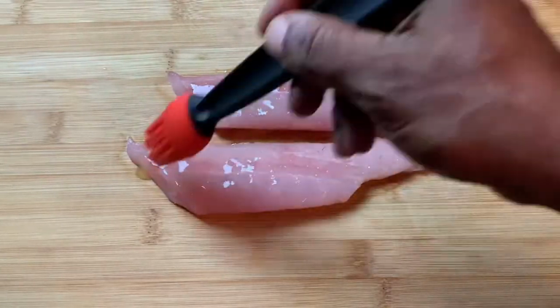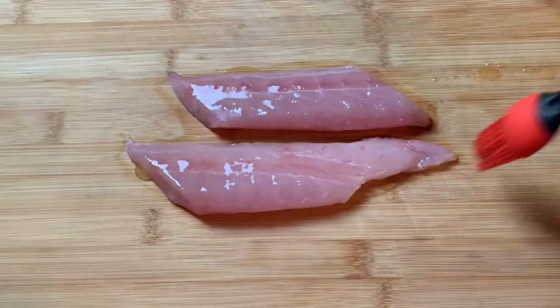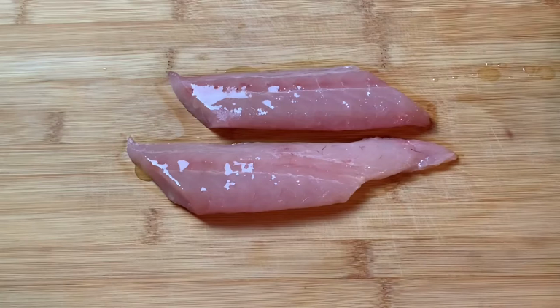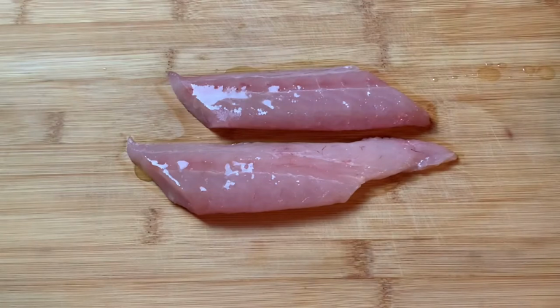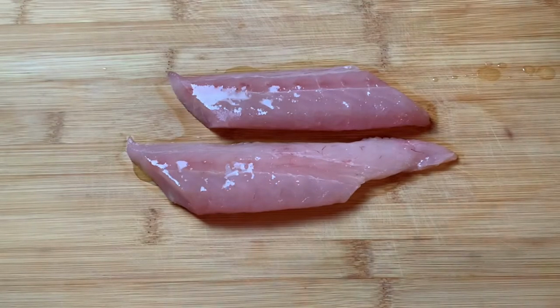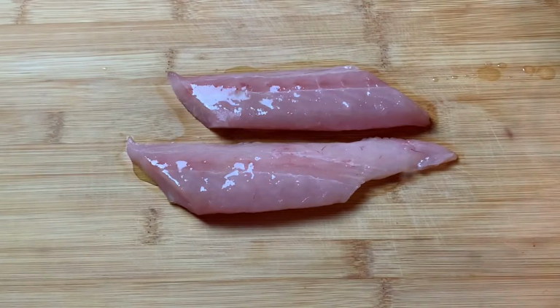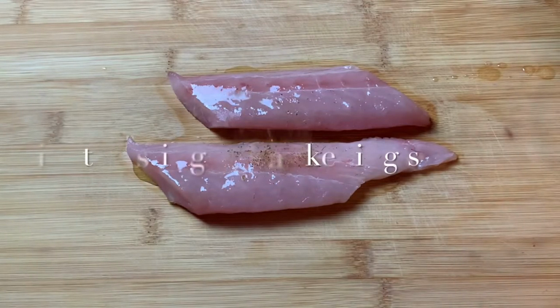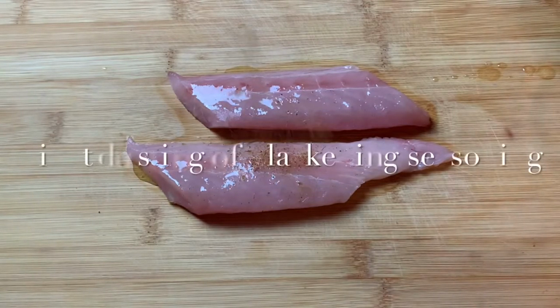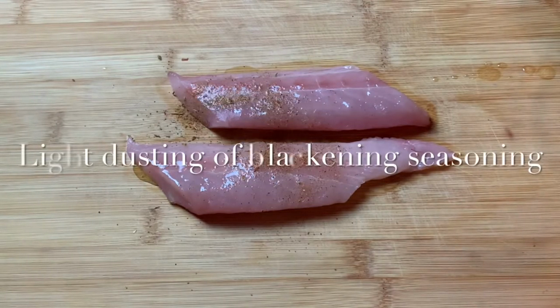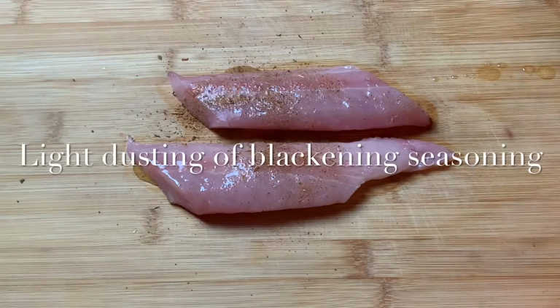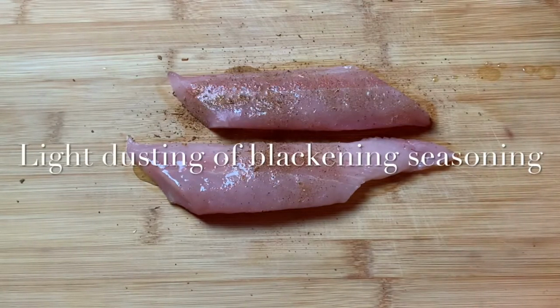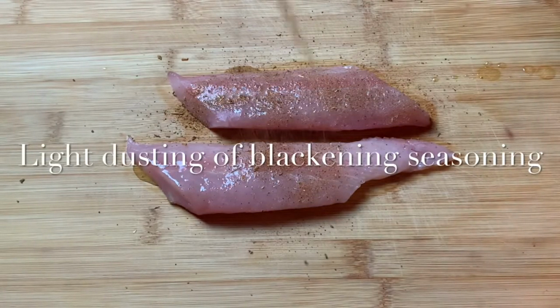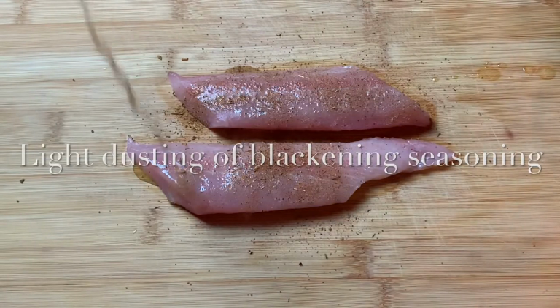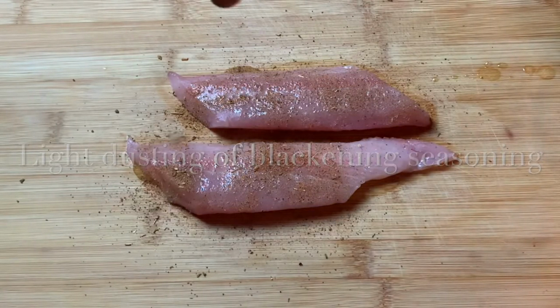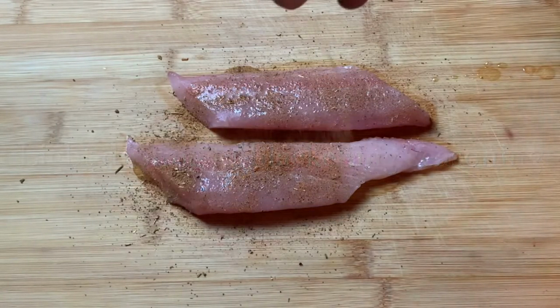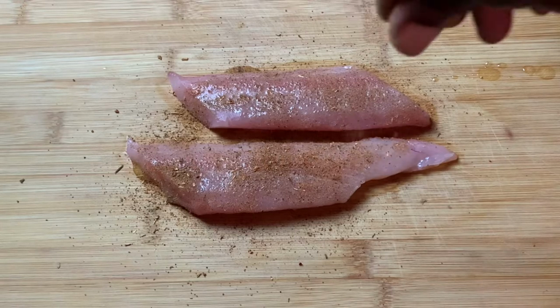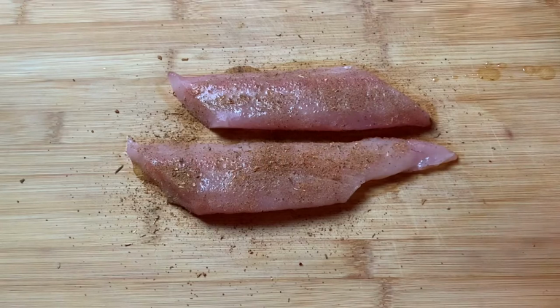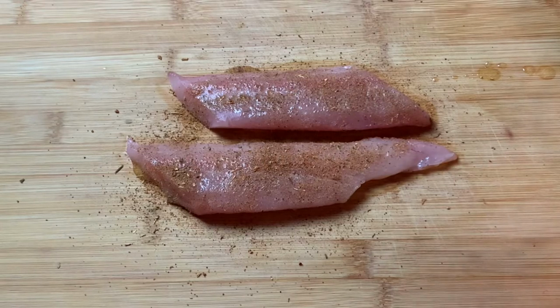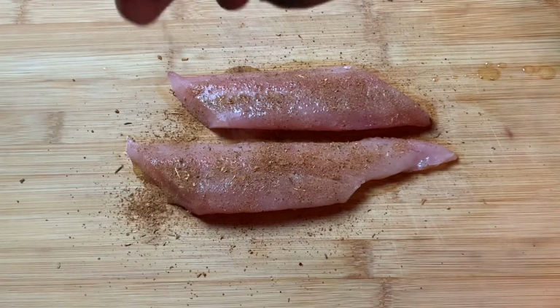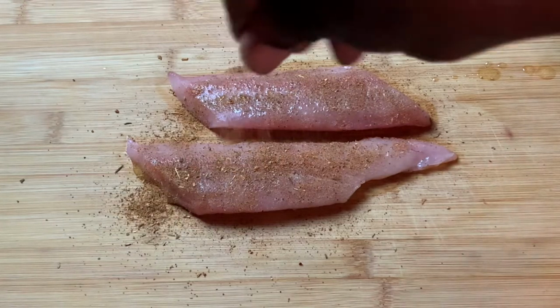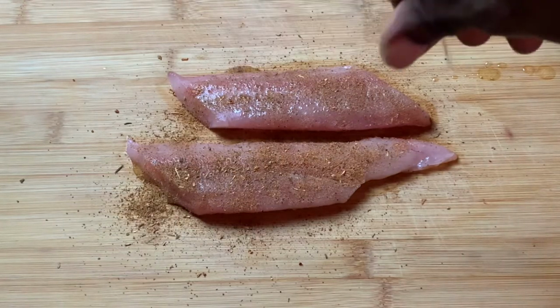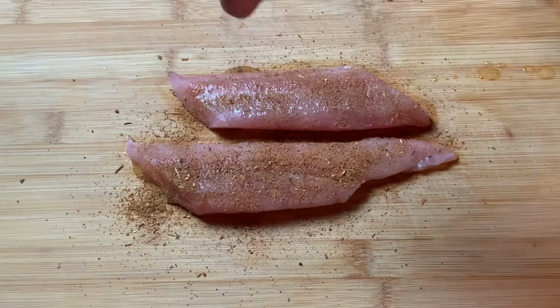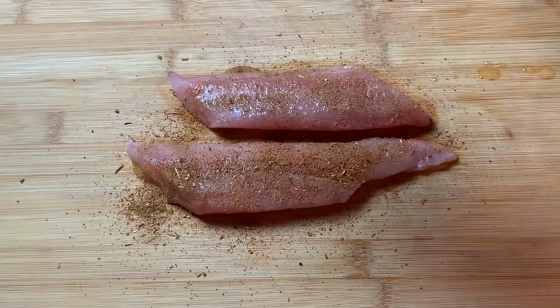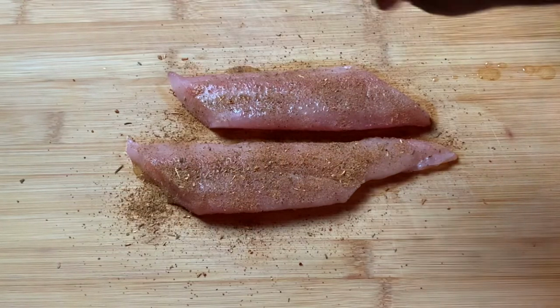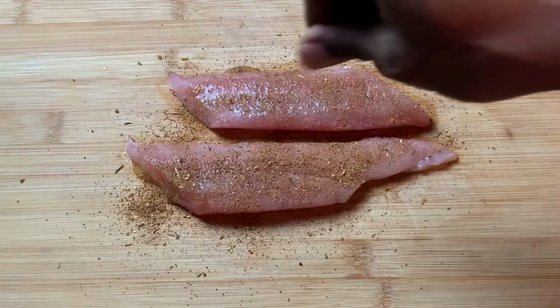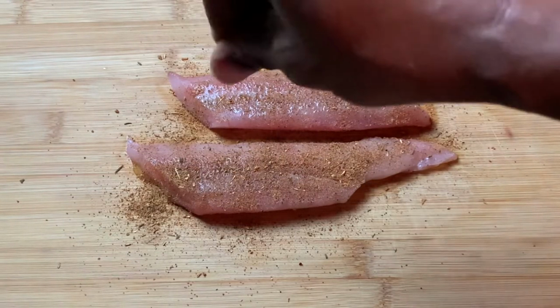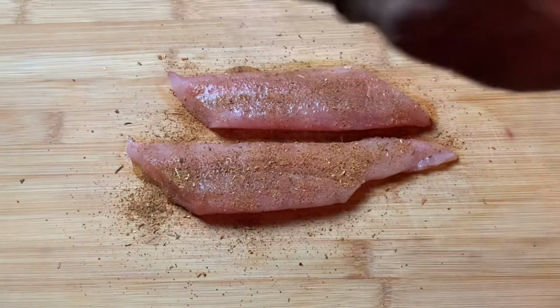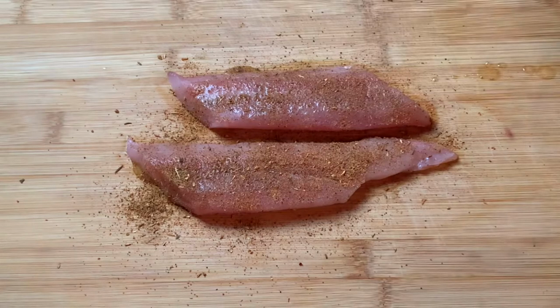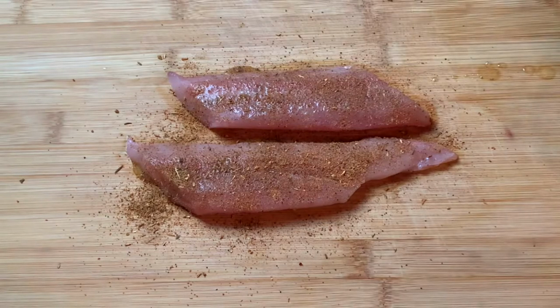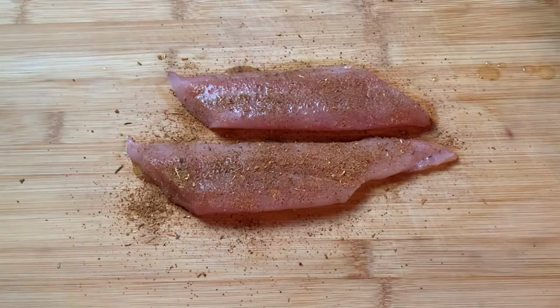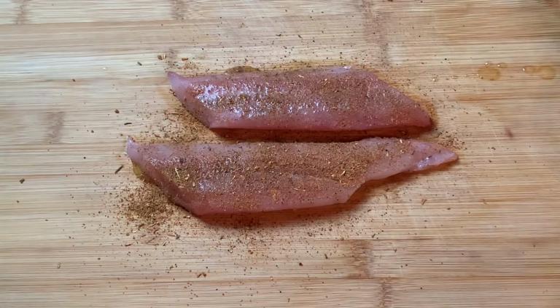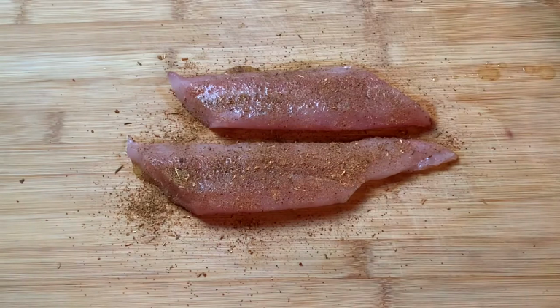I'm brushing on a little melted butter. This is Chef Paul Perdom's blackened seasoning — I'll leave a link in the description. I'm seasoning it lightly because the mahi-mahi is kind of delicate and I don't want to overwhelm it.